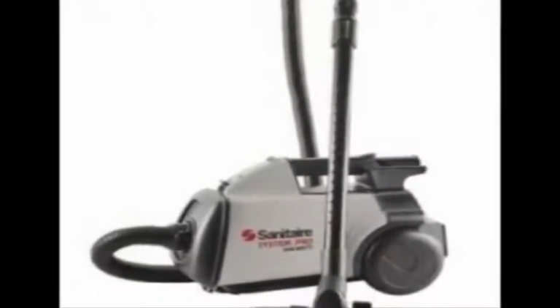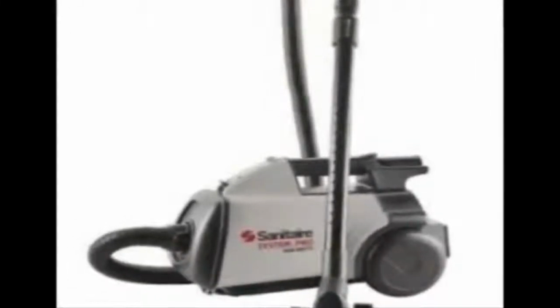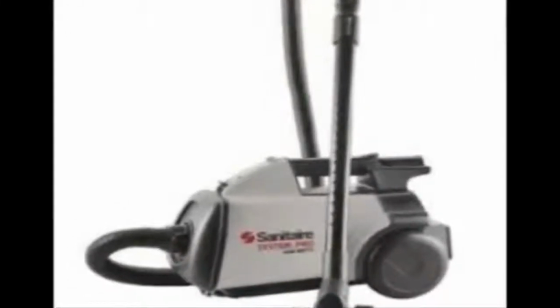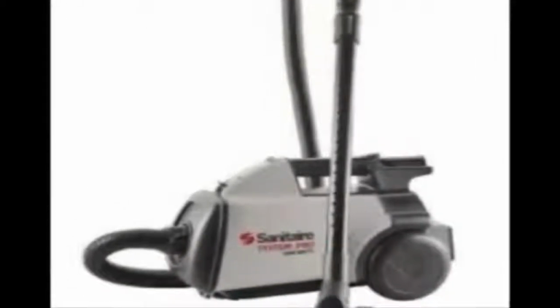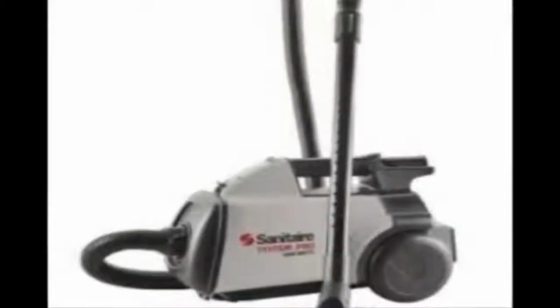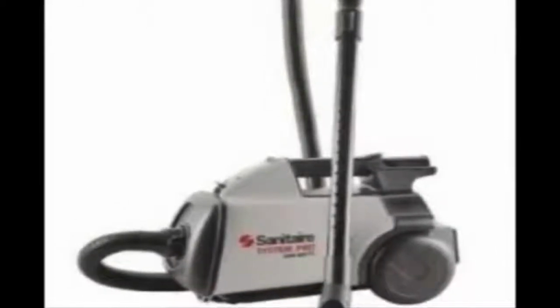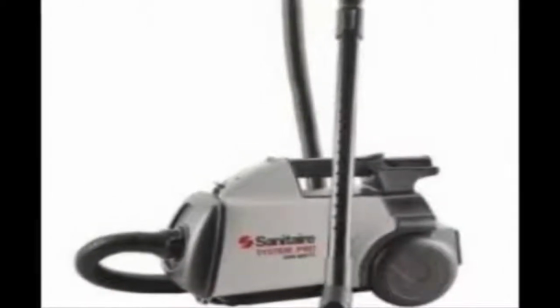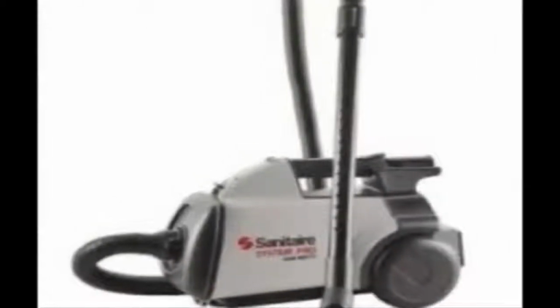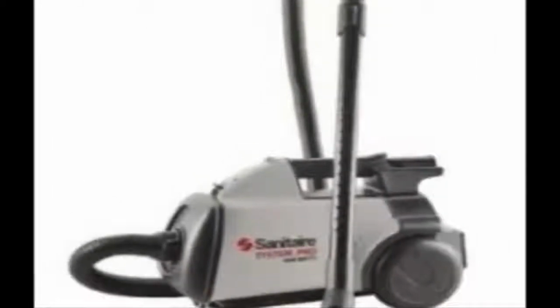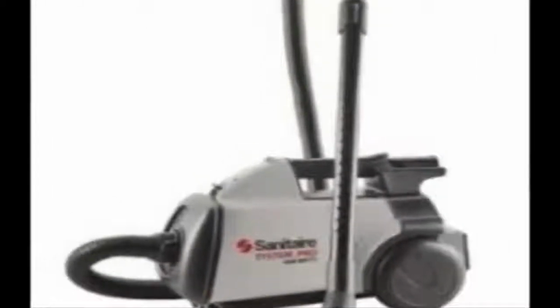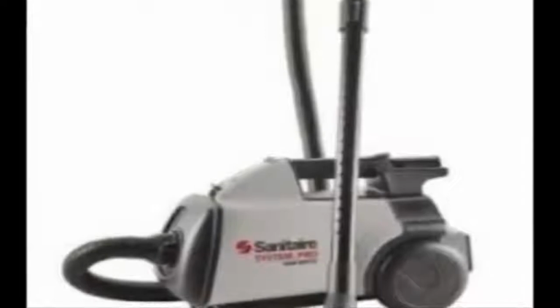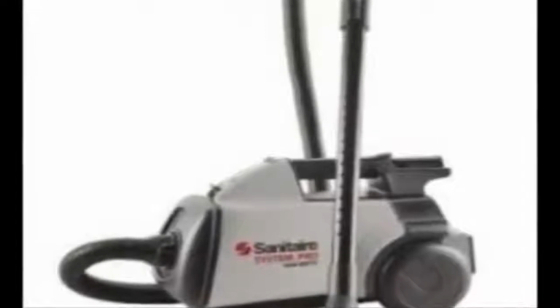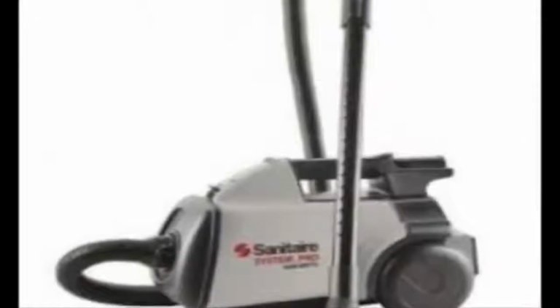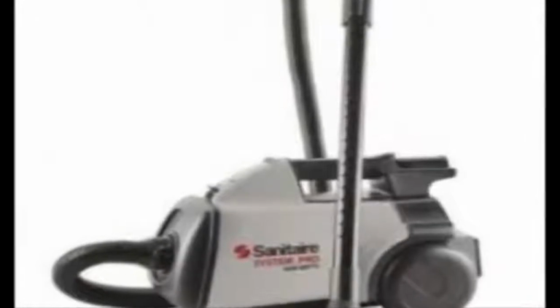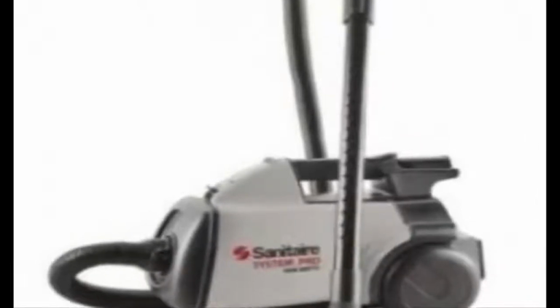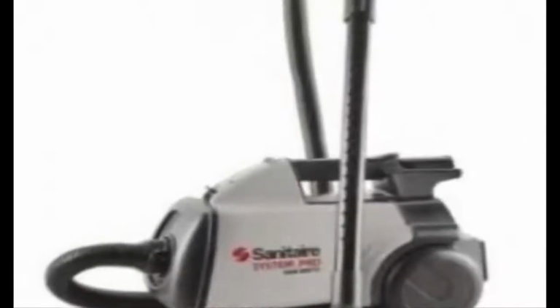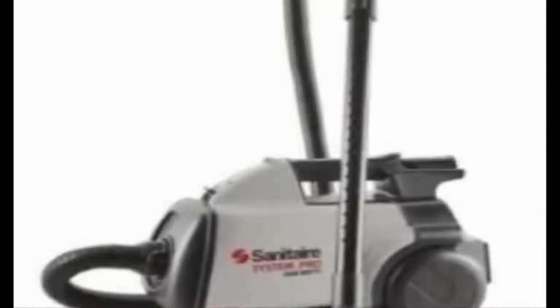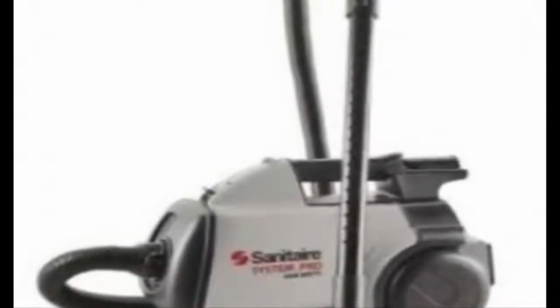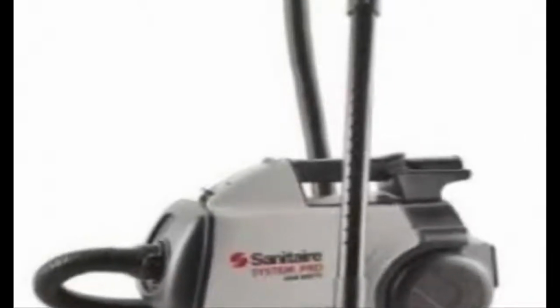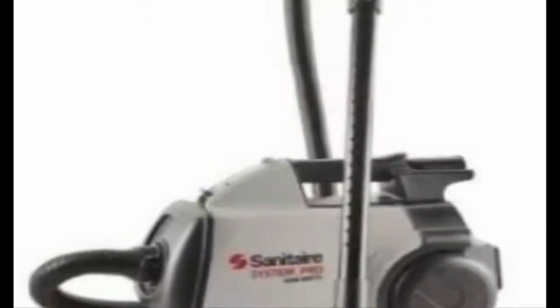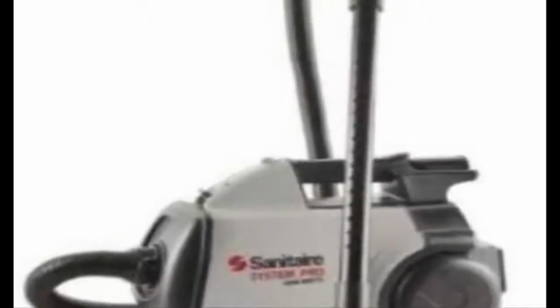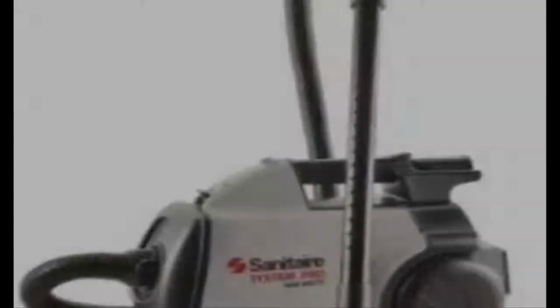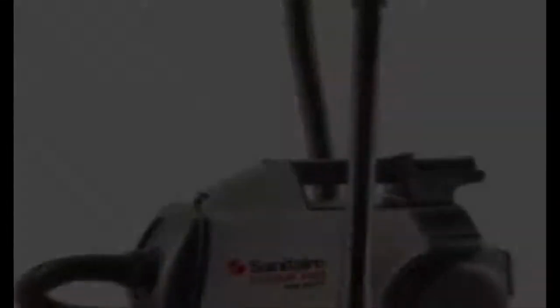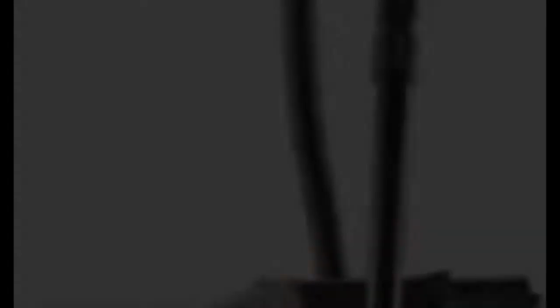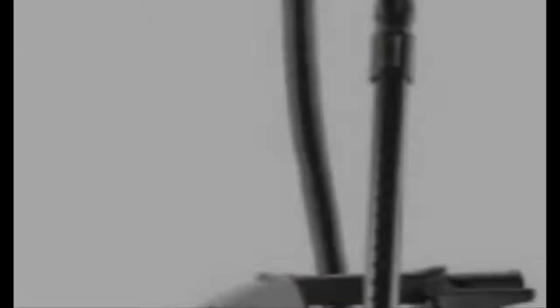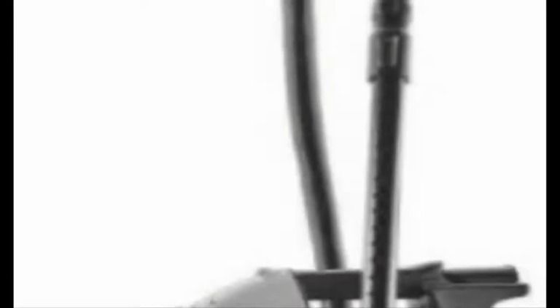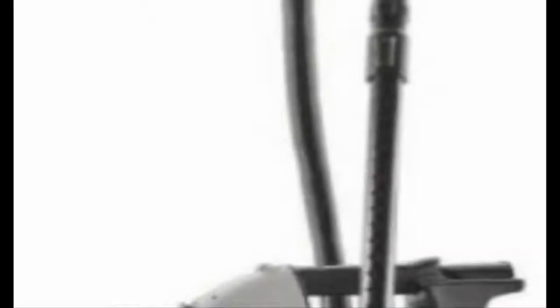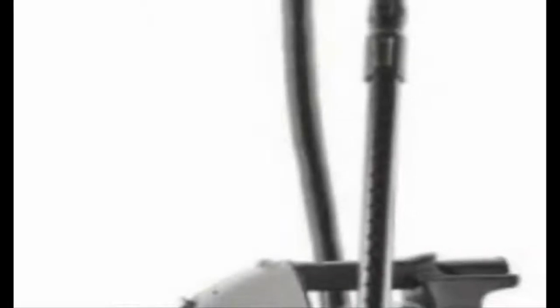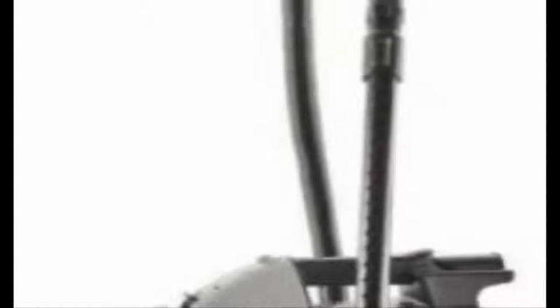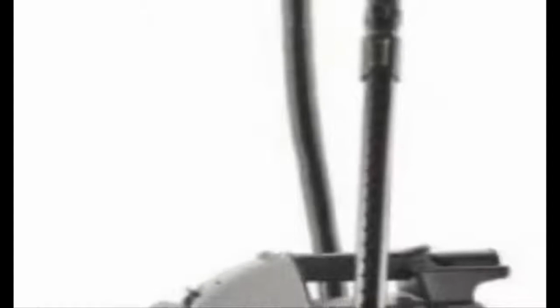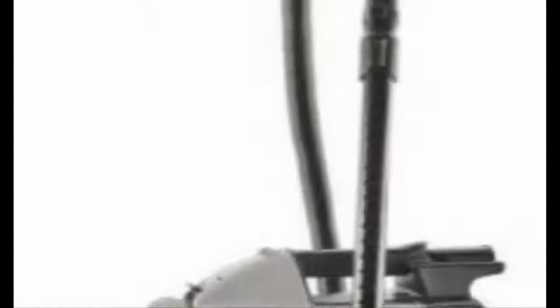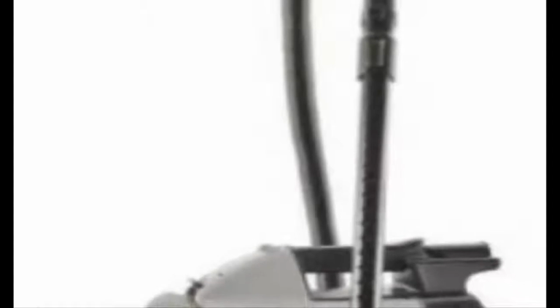The Sanitaire has a very large, easy to change paper bag. Nothing to it — just pops in and out. The Sanitaires have been around a long time.